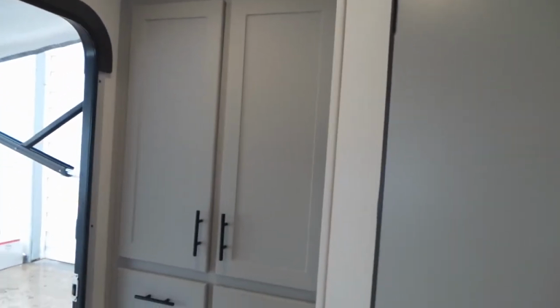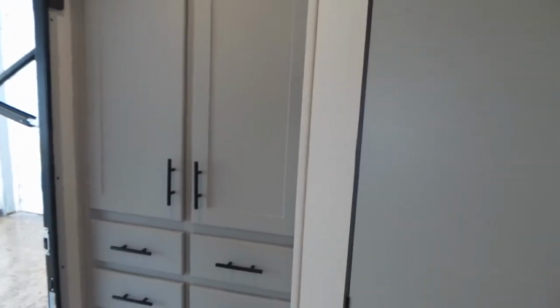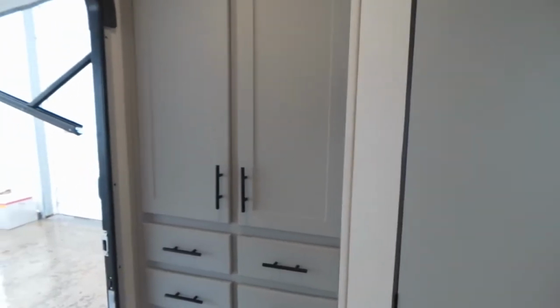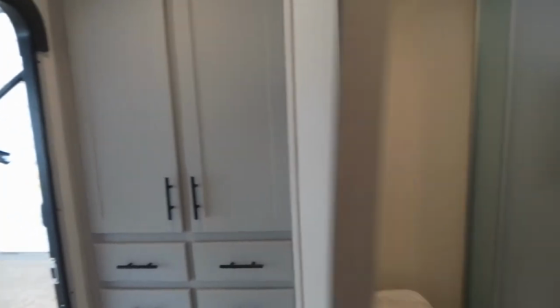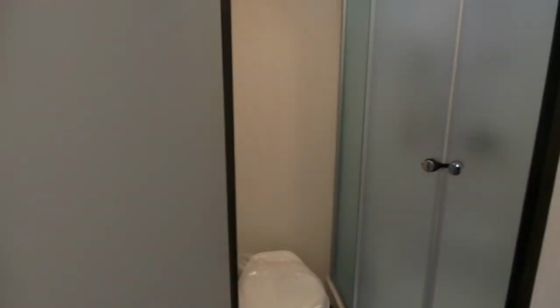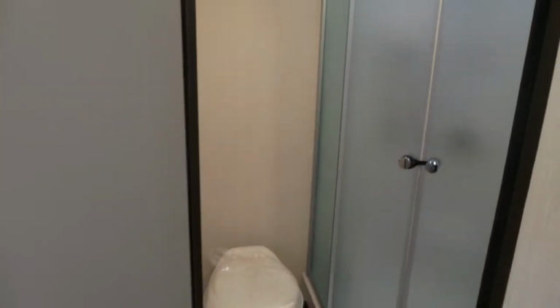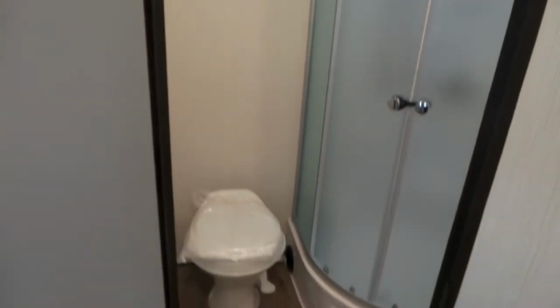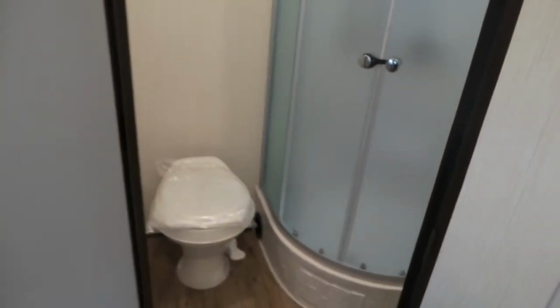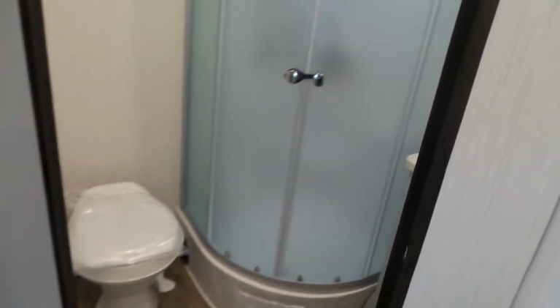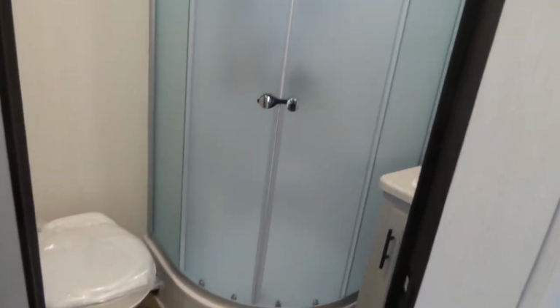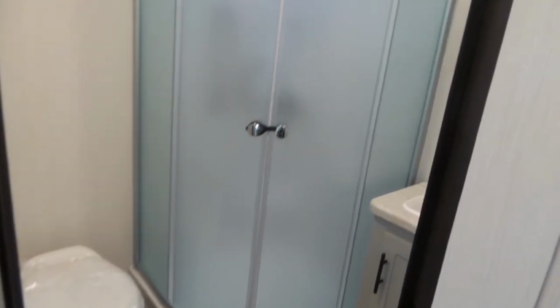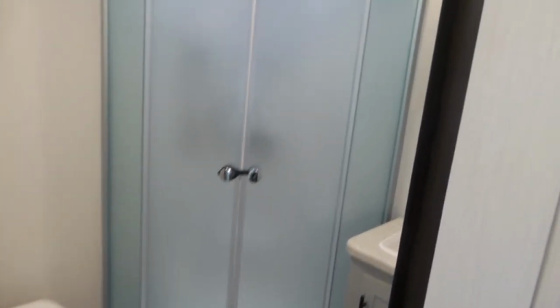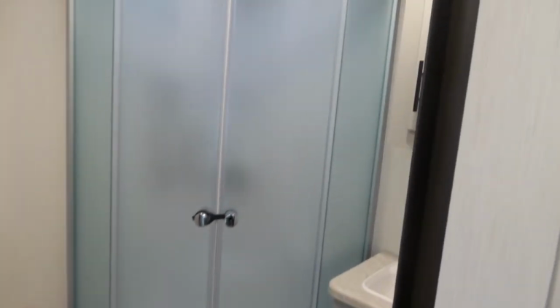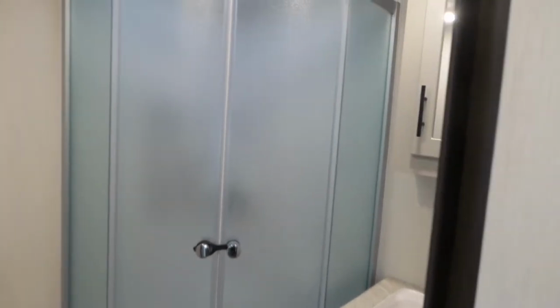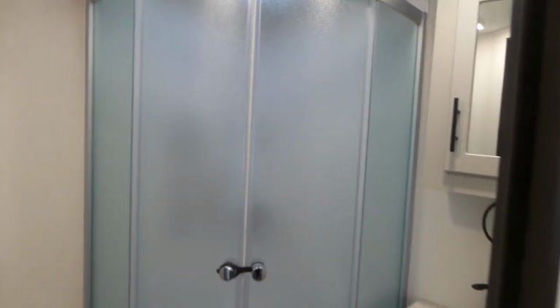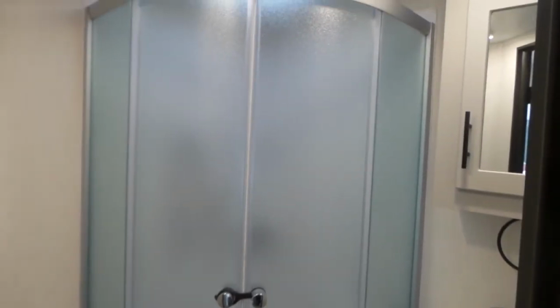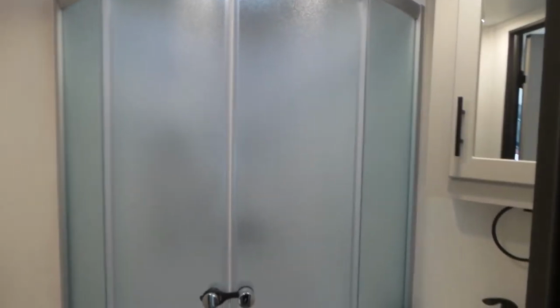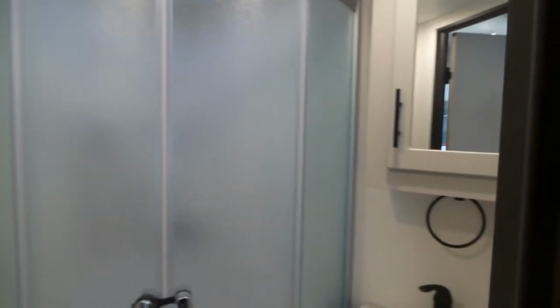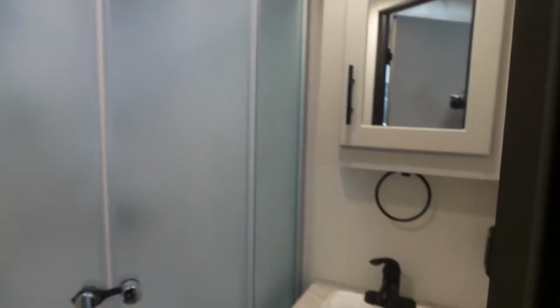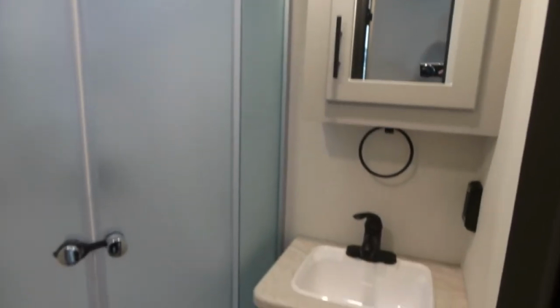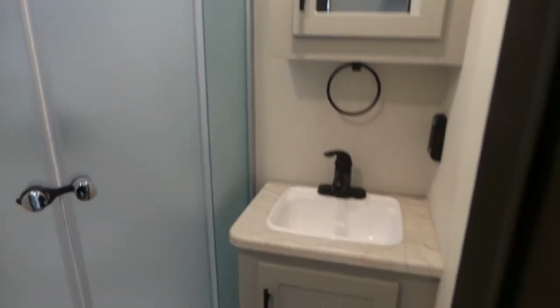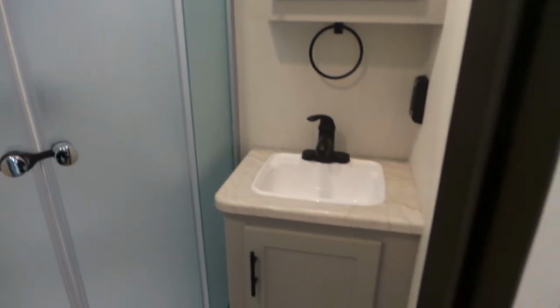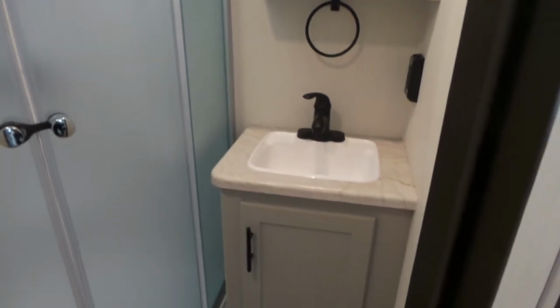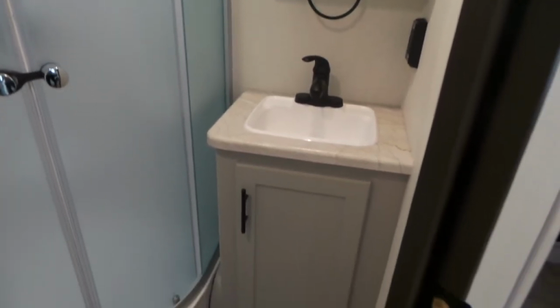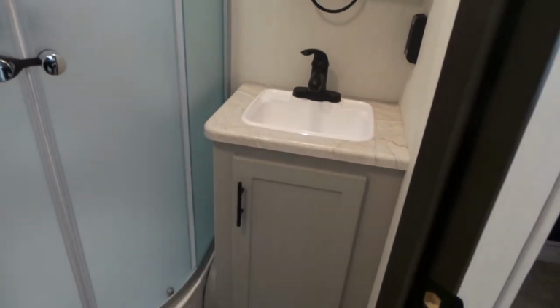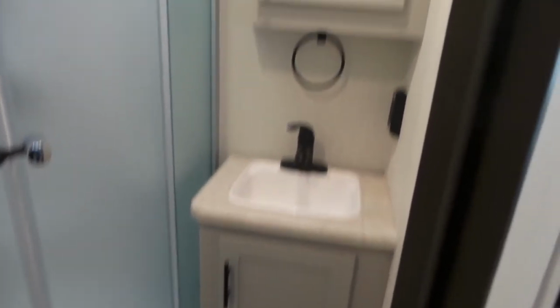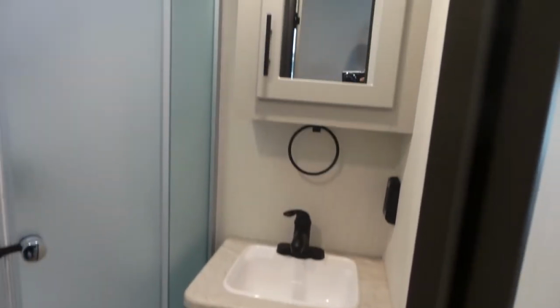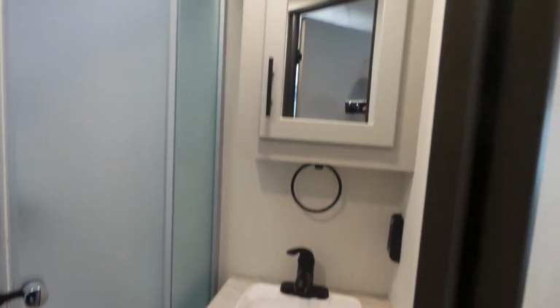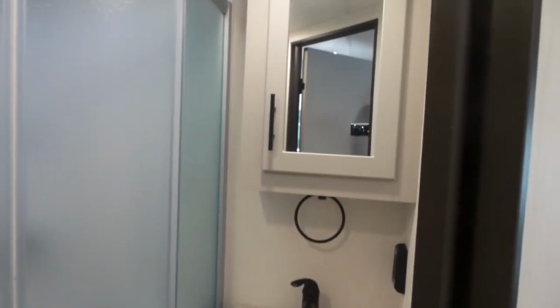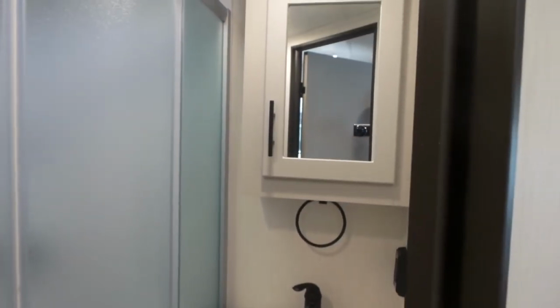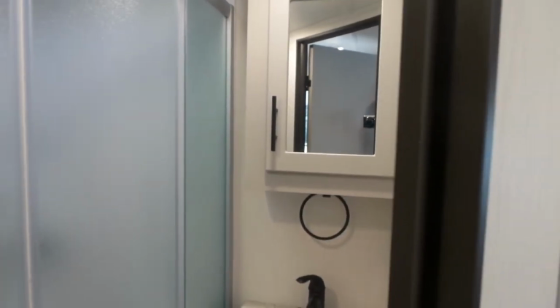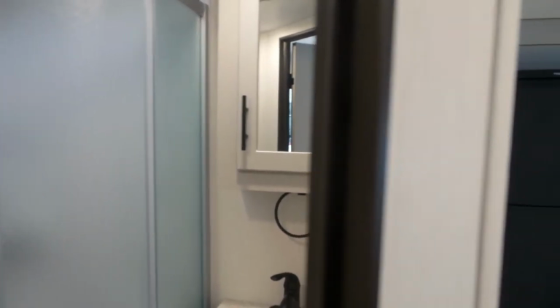In the bathroom, you've got your toilet, your corner round shower, your vanity, and your medicine cabinet.